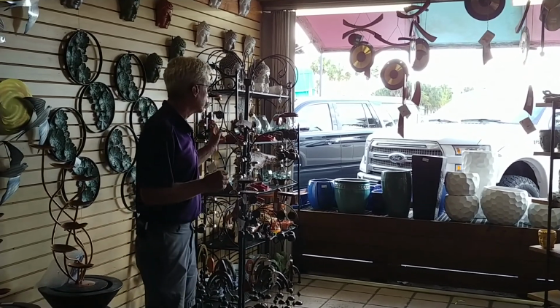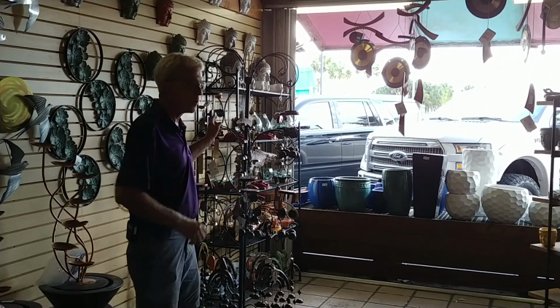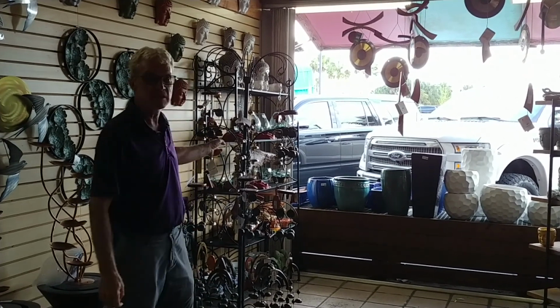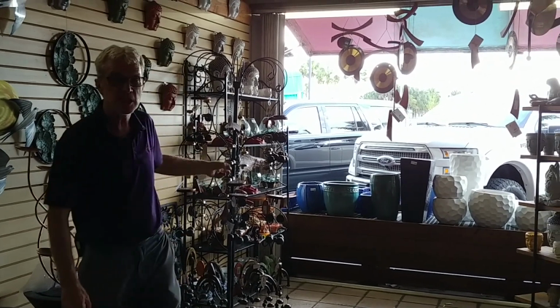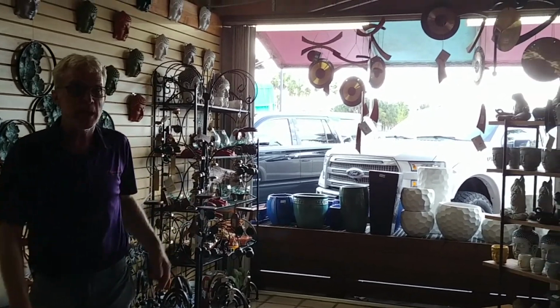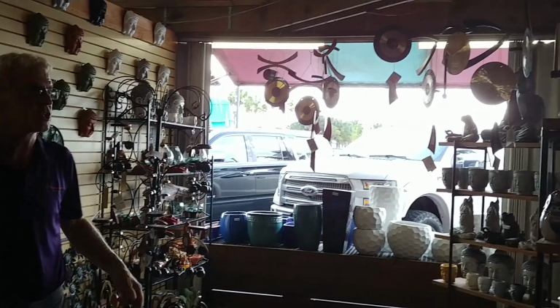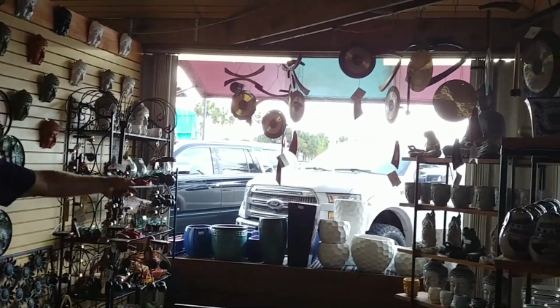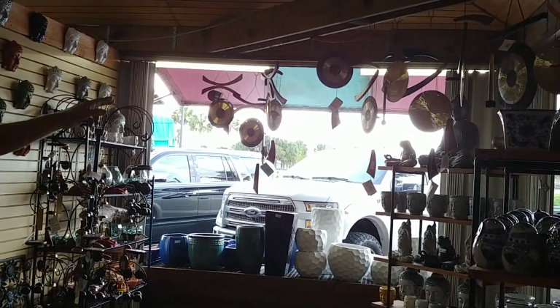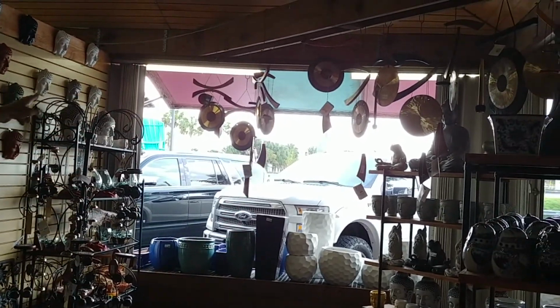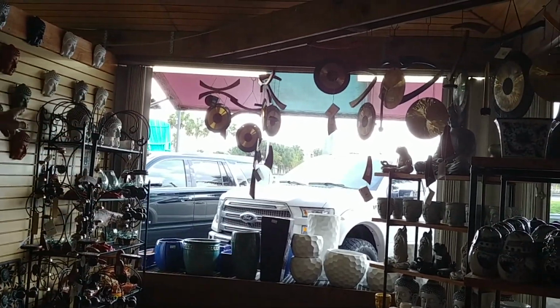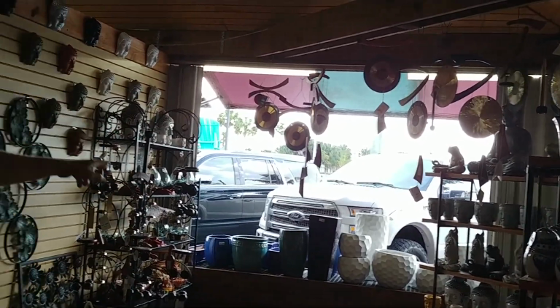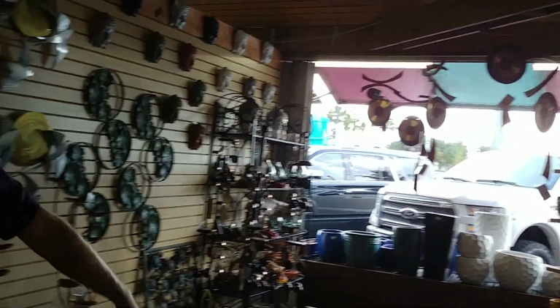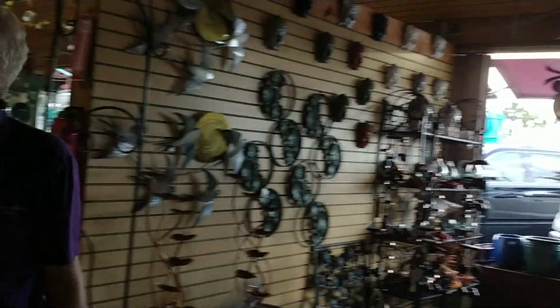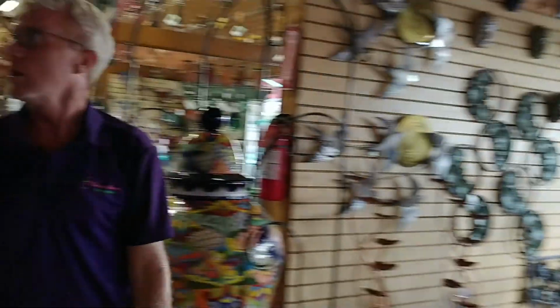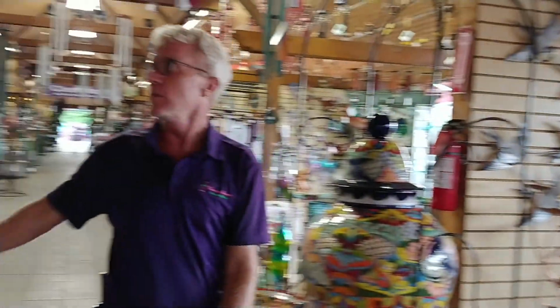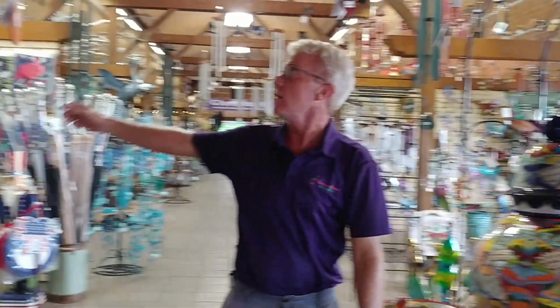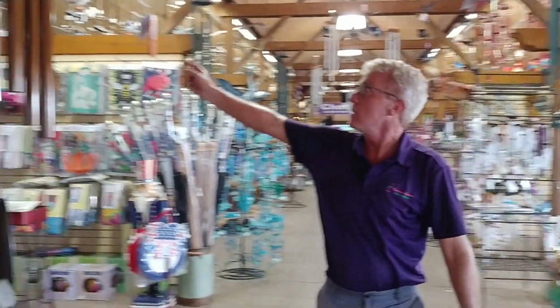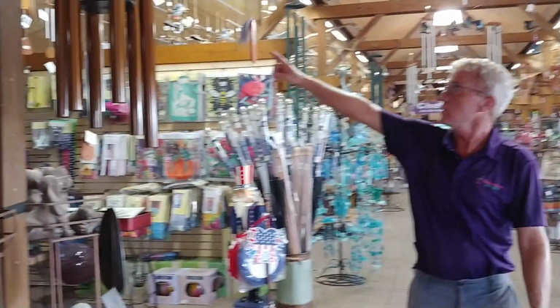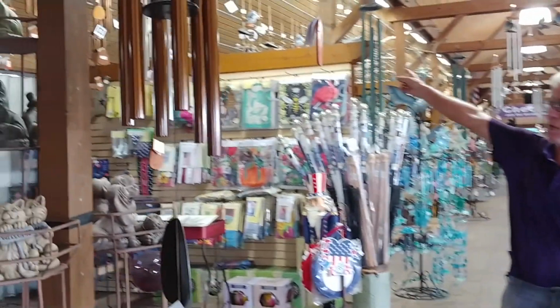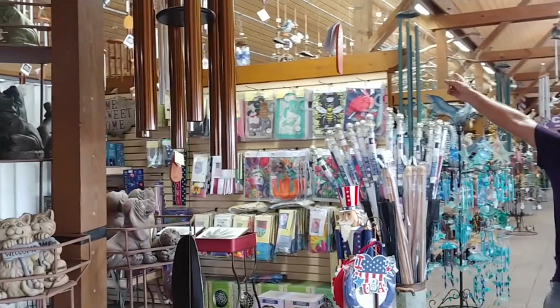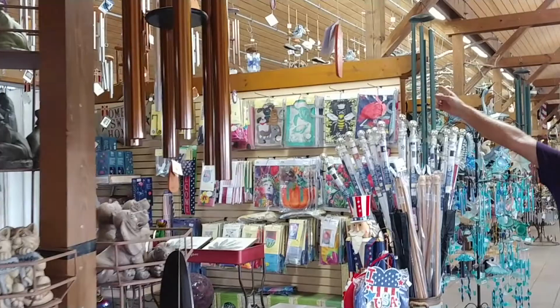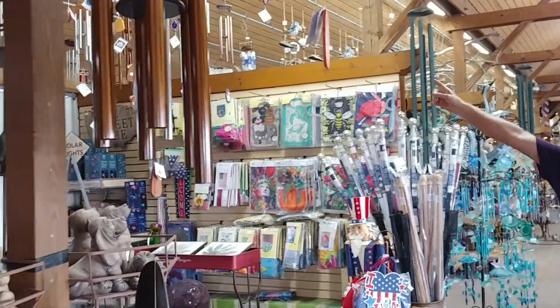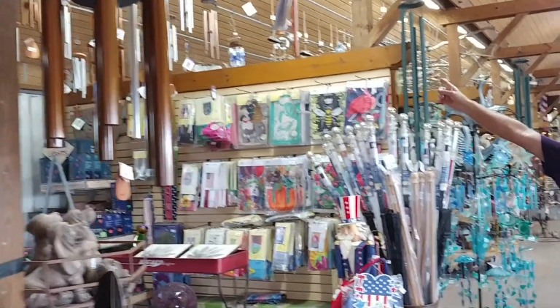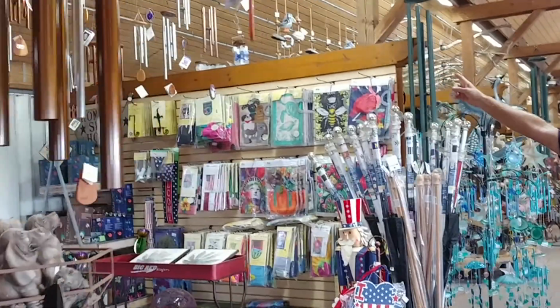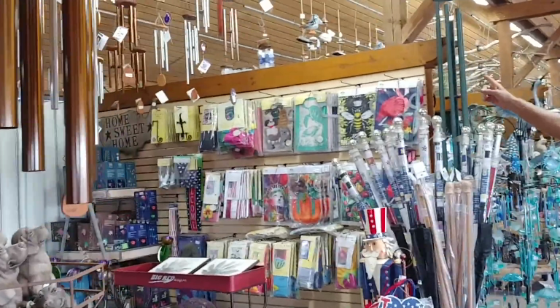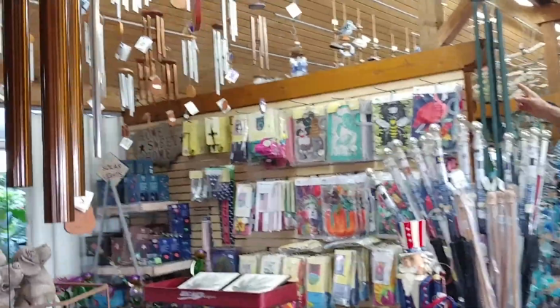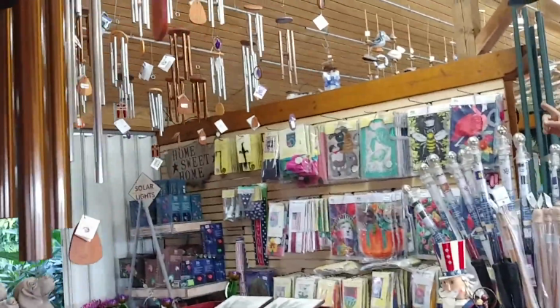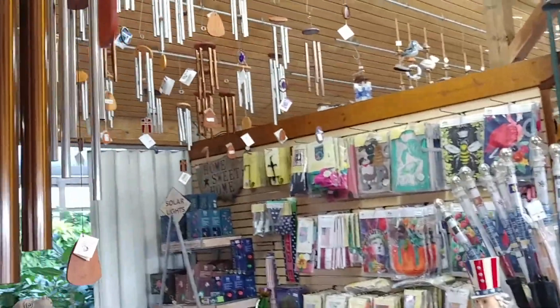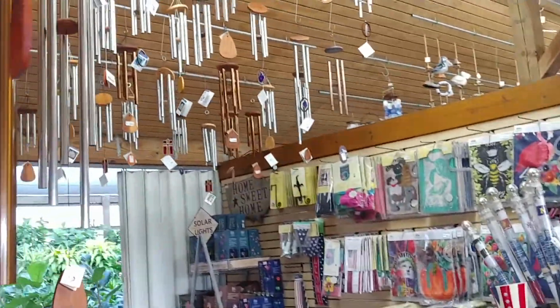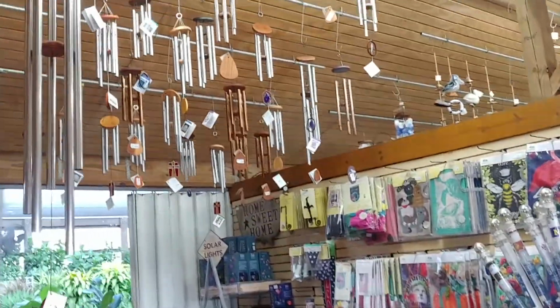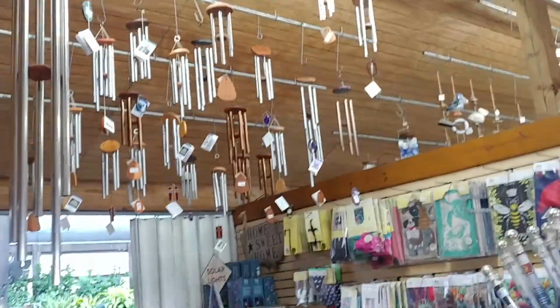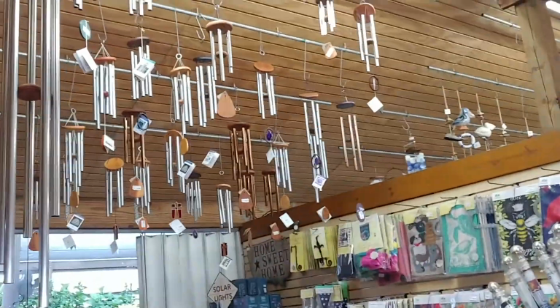Starting with these Asian inspired chimes over here, and gongs over there. These are all hand tuned, handmade by people that make musical instruments. These are made in the U.S.A.